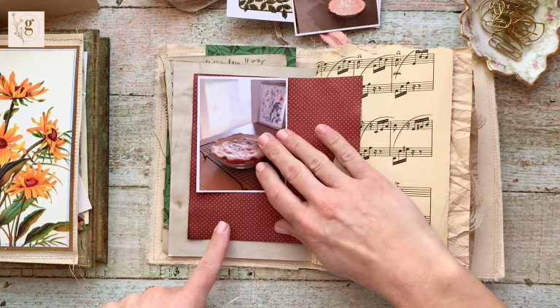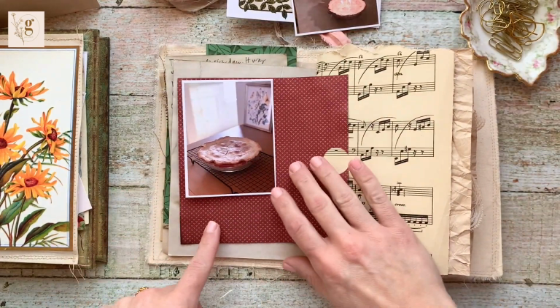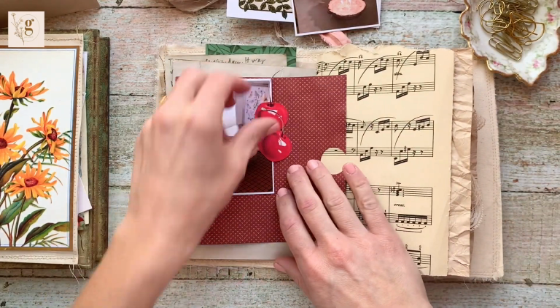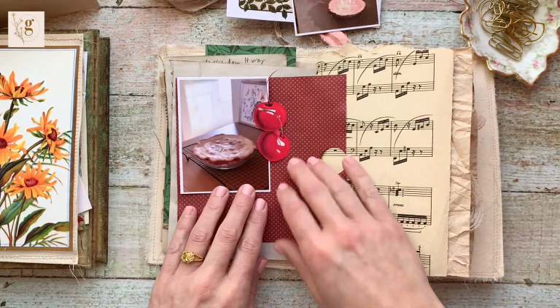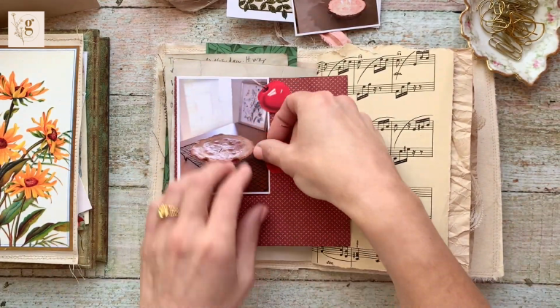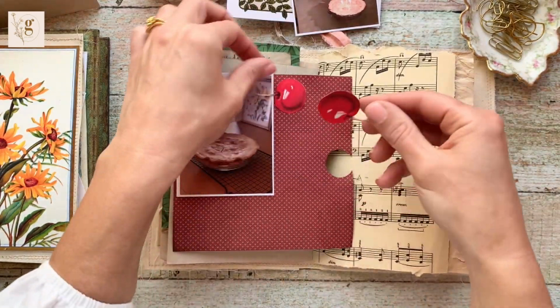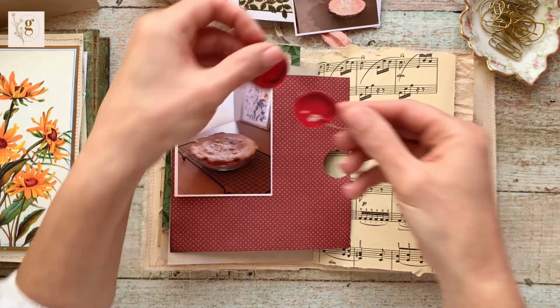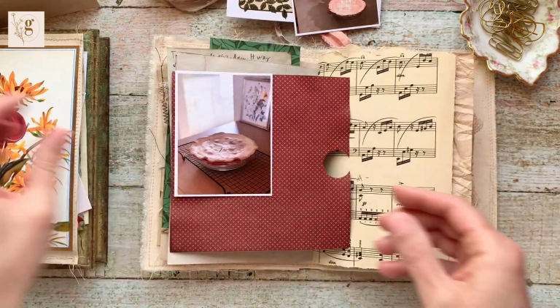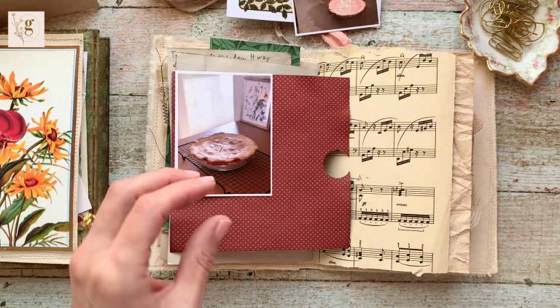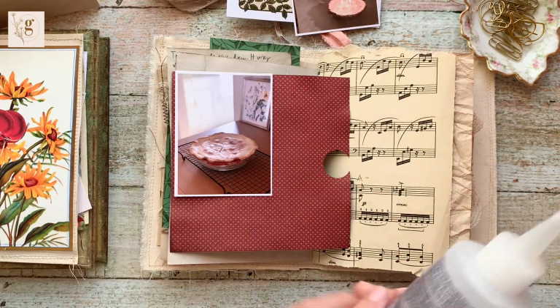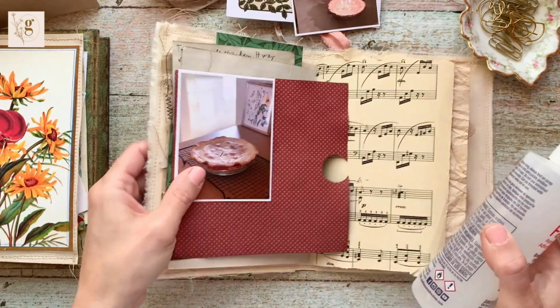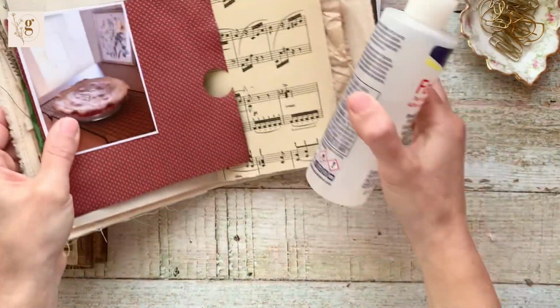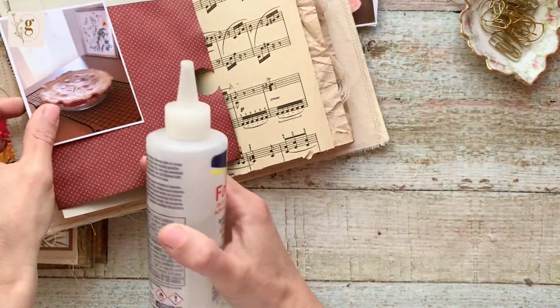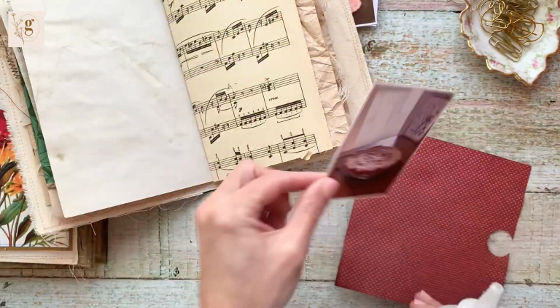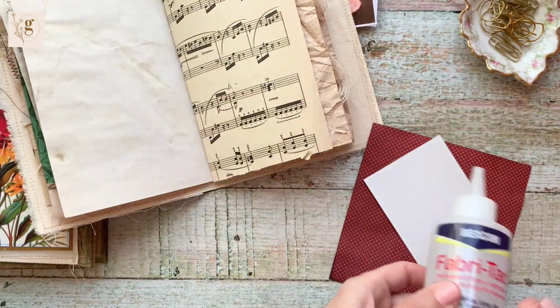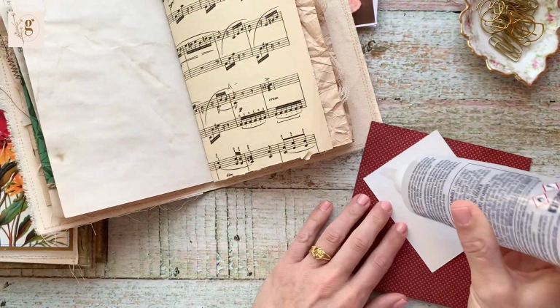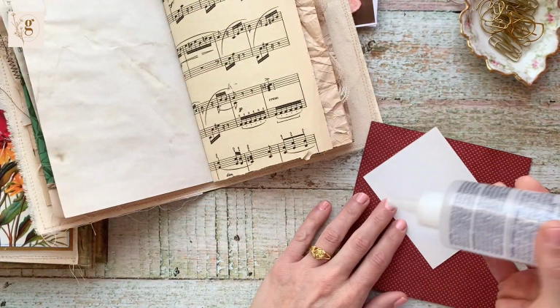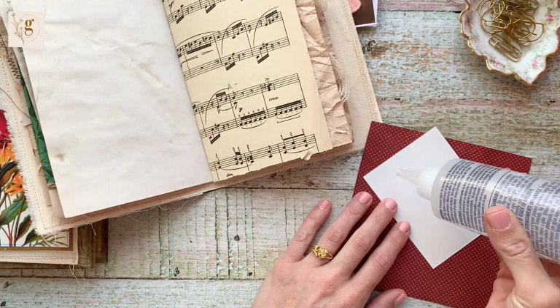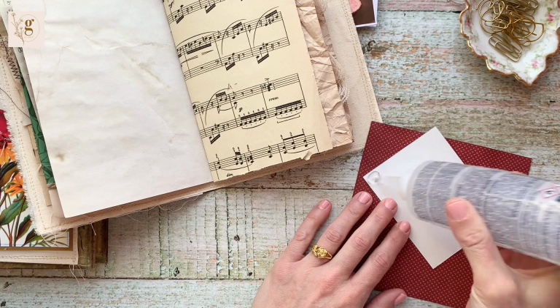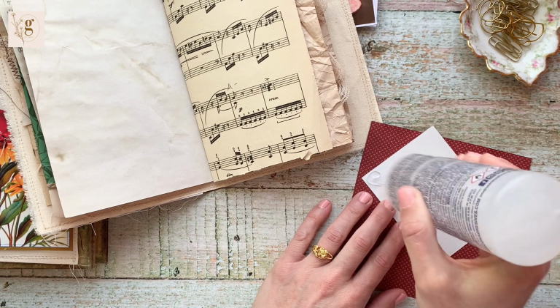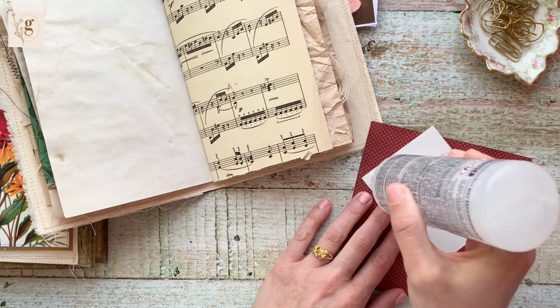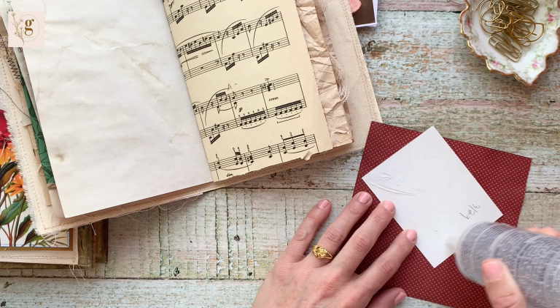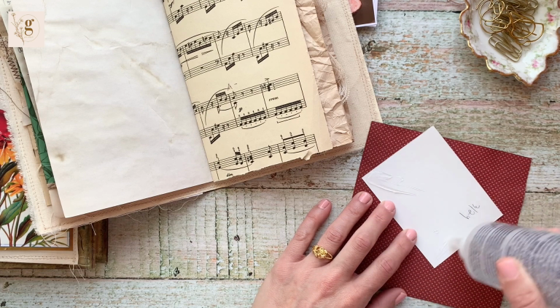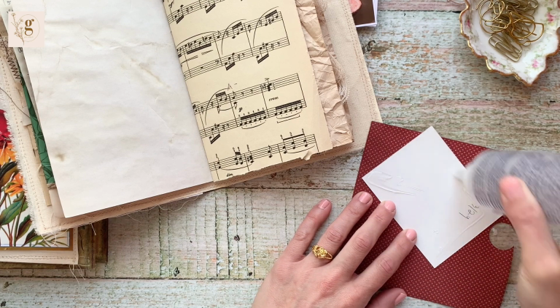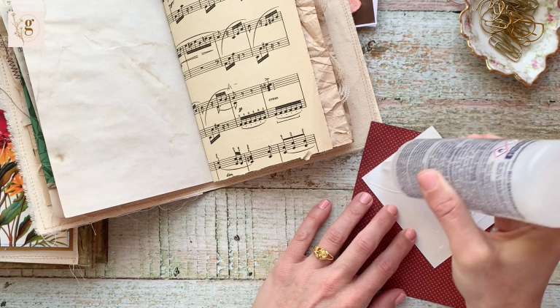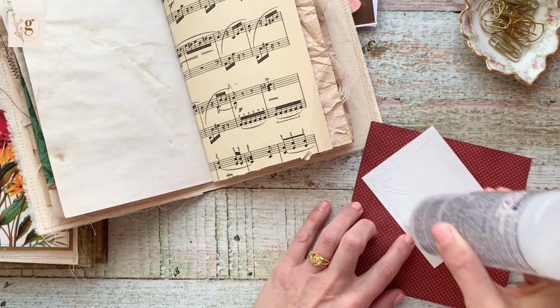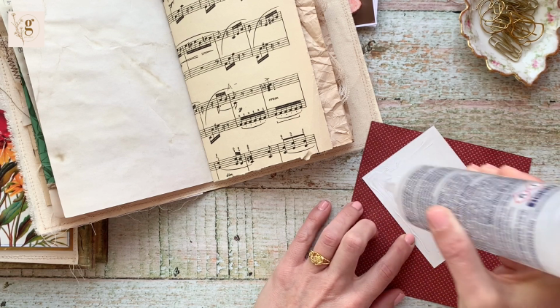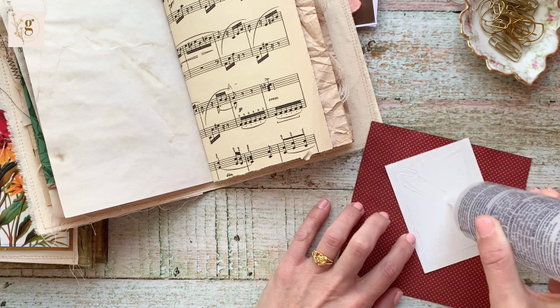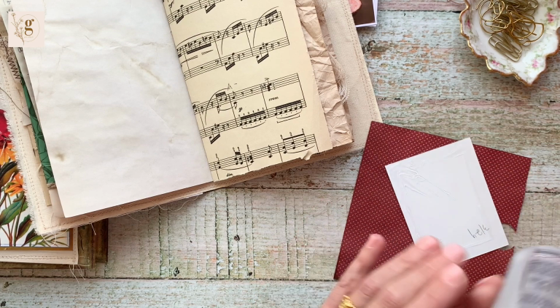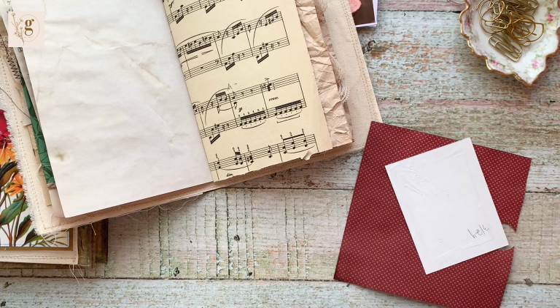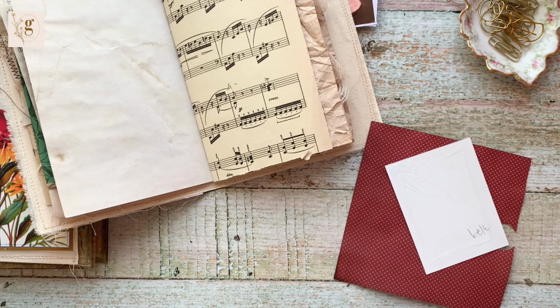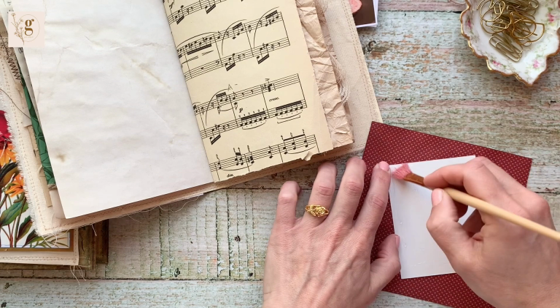It's from a six by six pad — an old Simple Stories design. I had coffee dyed it a while ago and I'm going to use it underneath the picture as a frame.